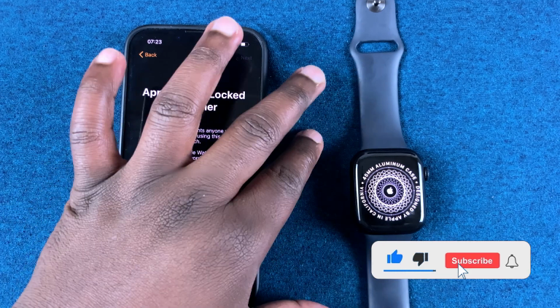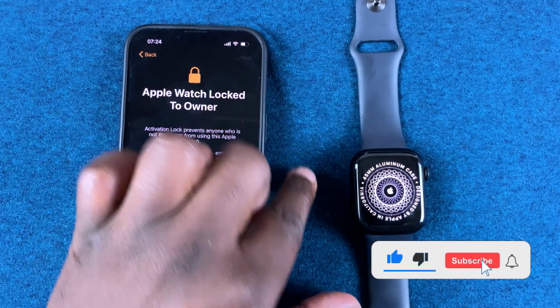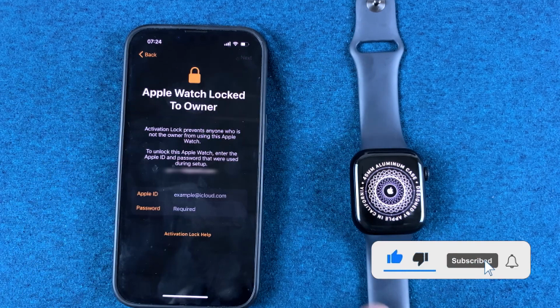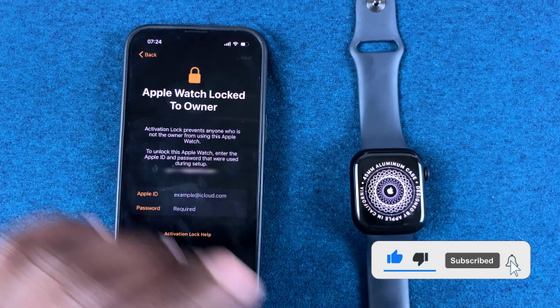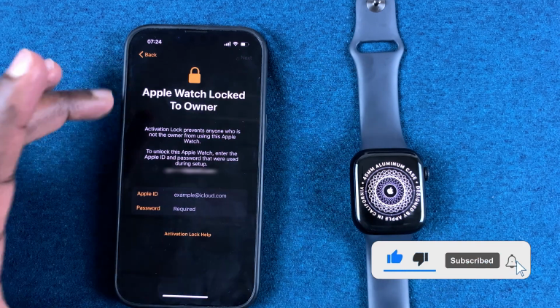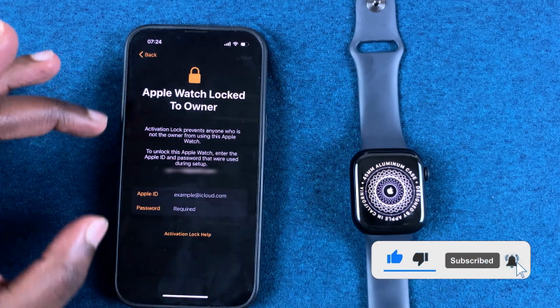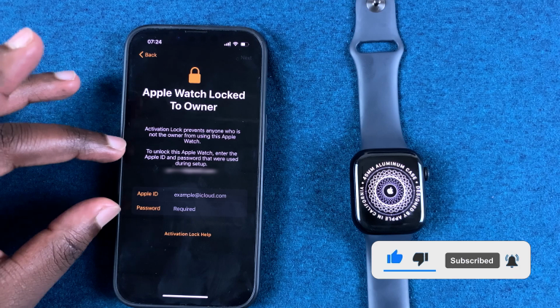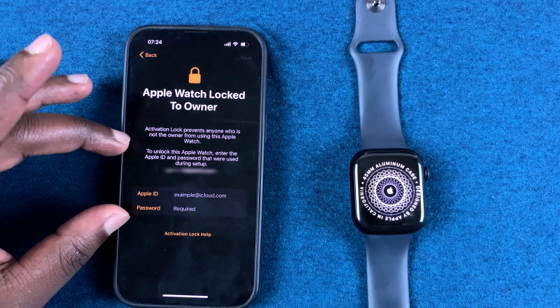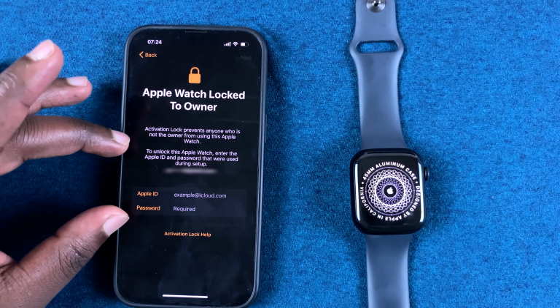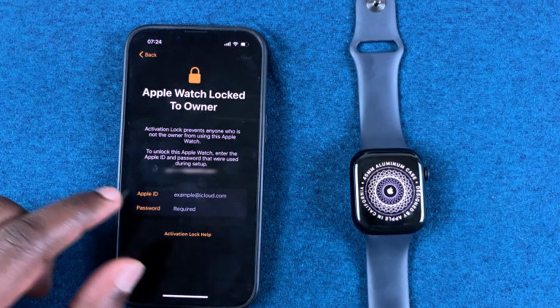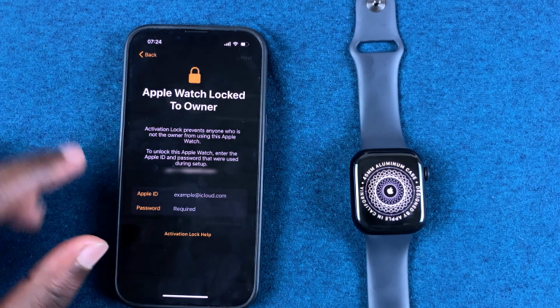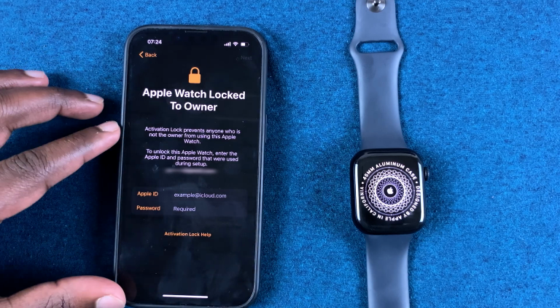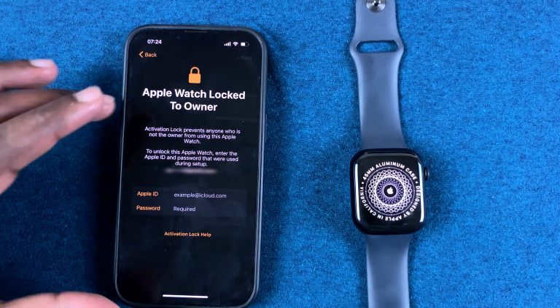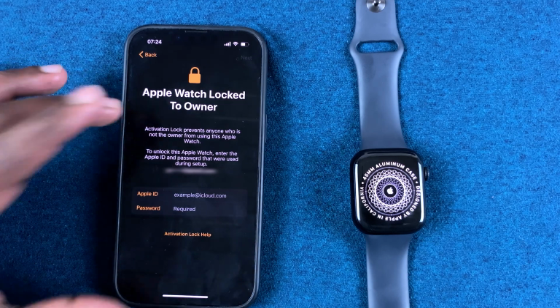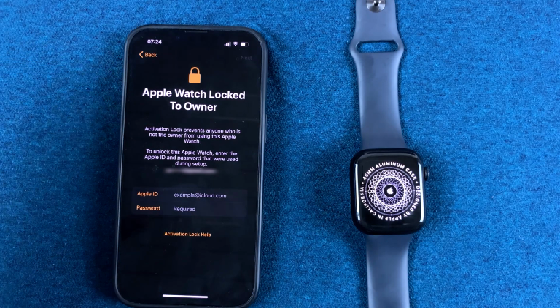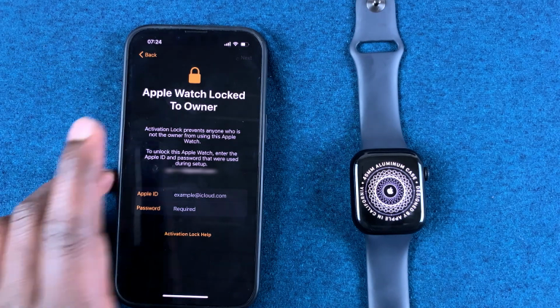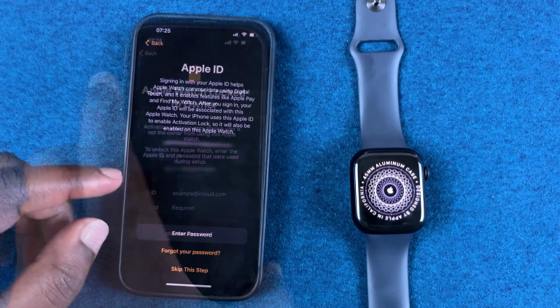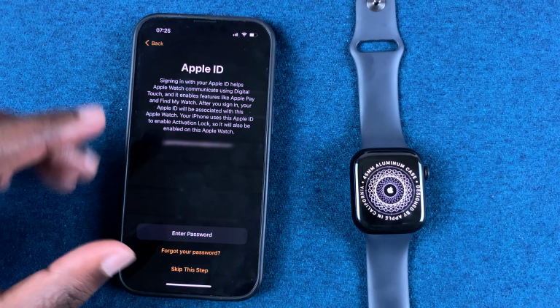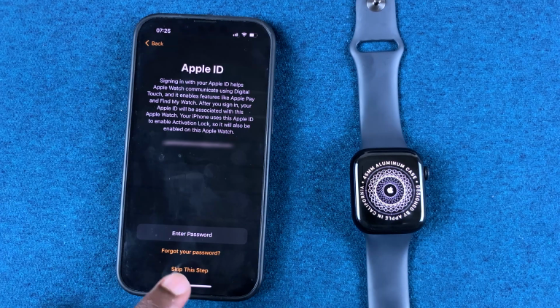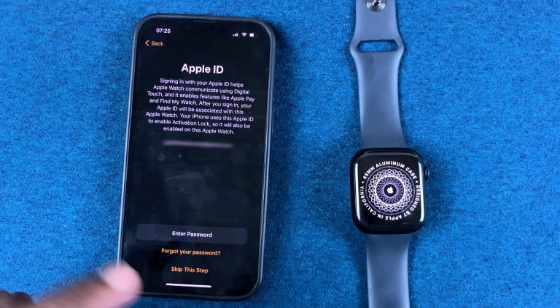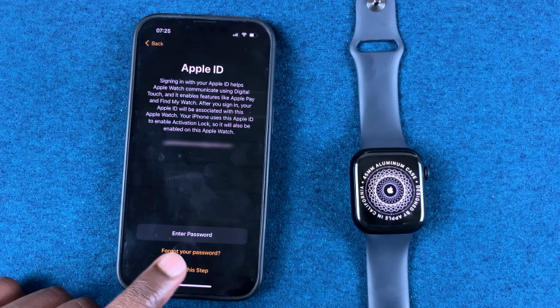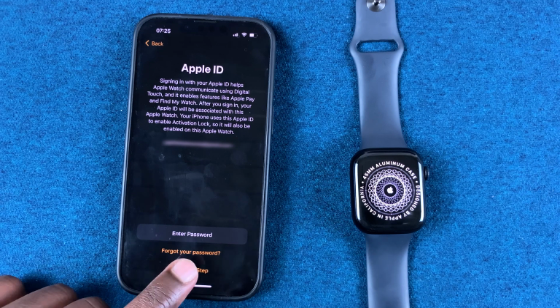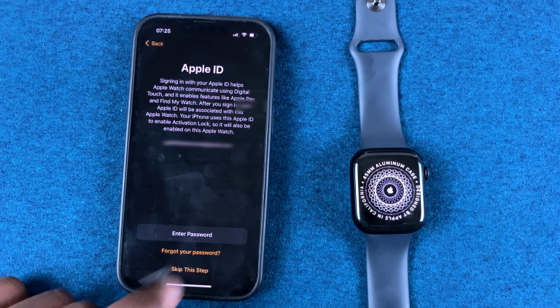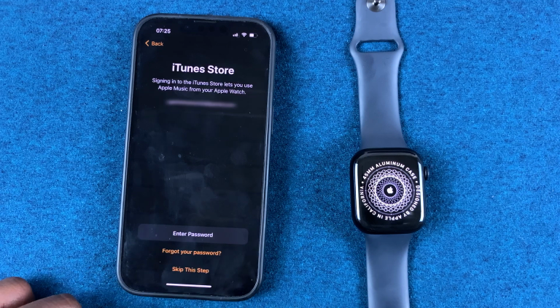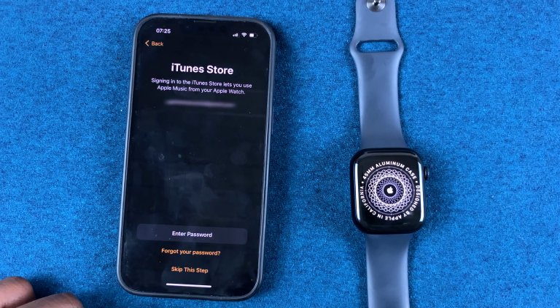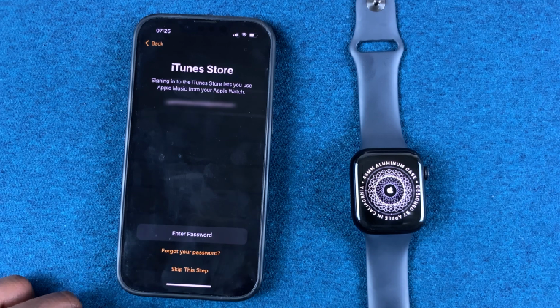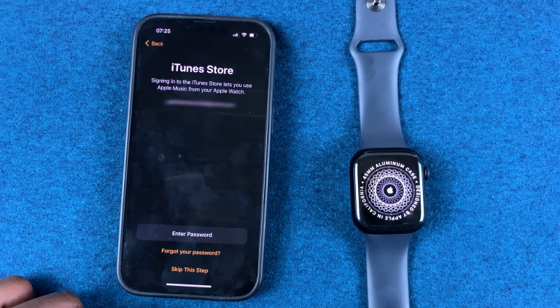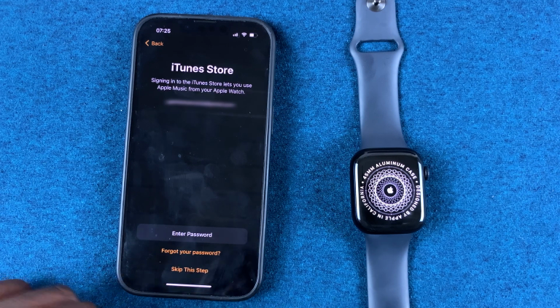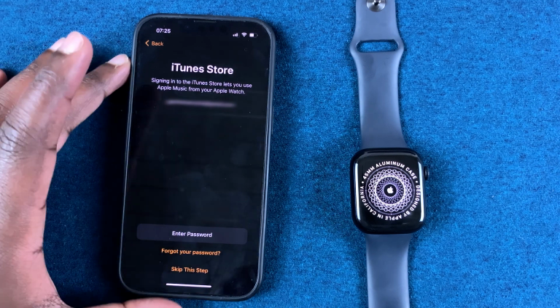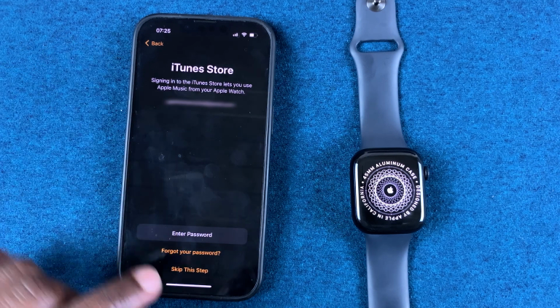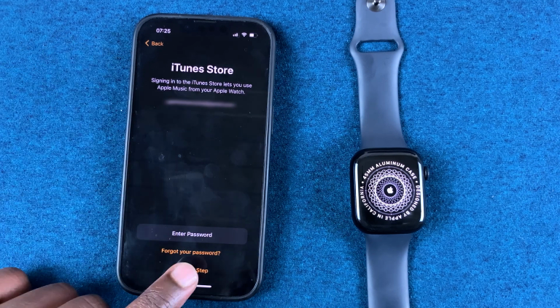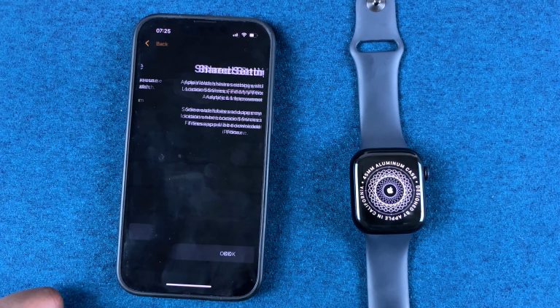The only reason you're seeing this particular window is because I had previously already set up this Apple Watch — it says it's locked to owner. But if you're setting up a brand new Apple Watch you won't see this screen. I'll quickly sign in so we can skip this step.